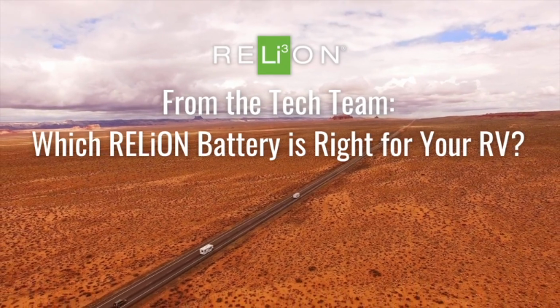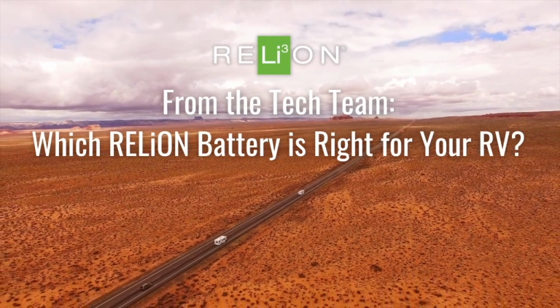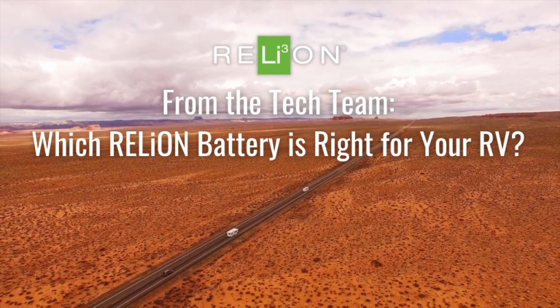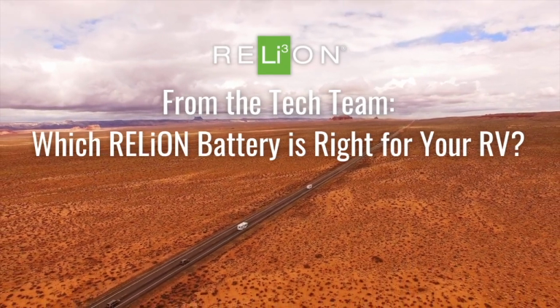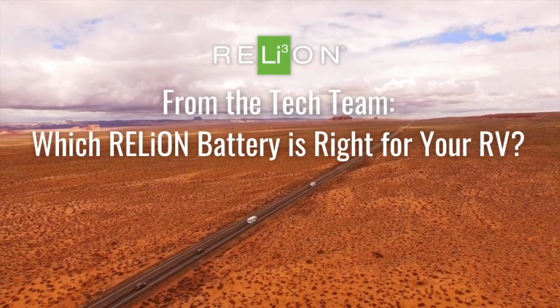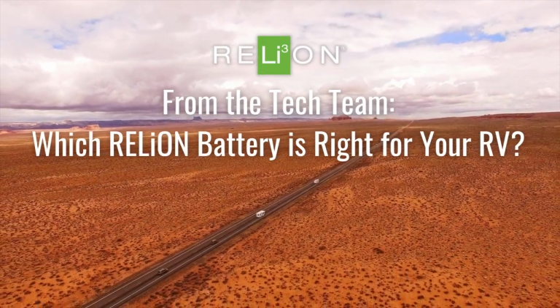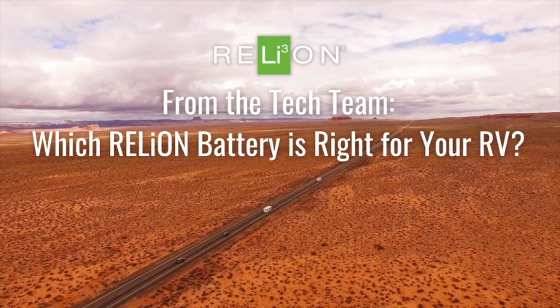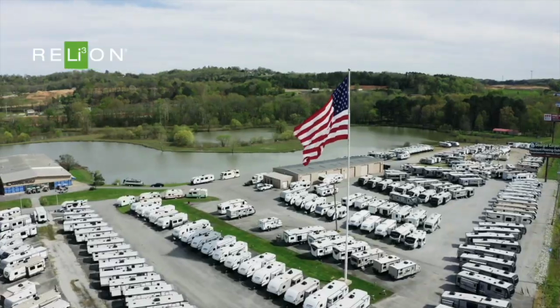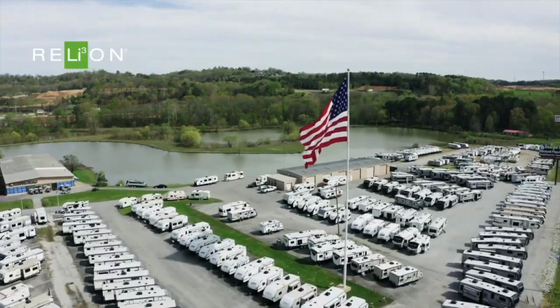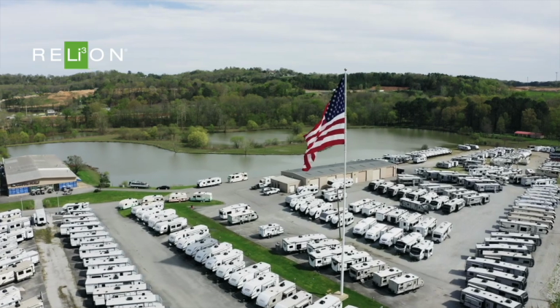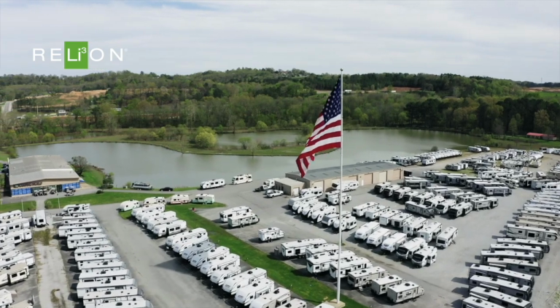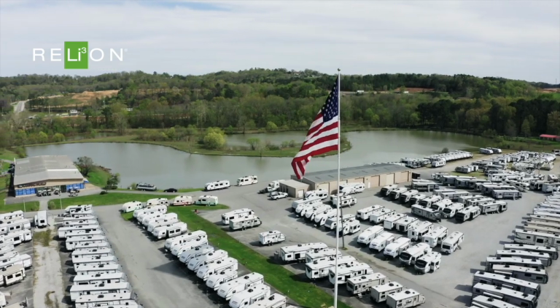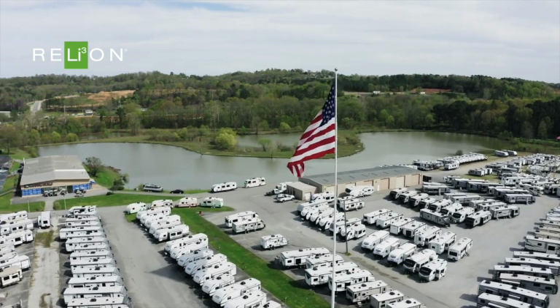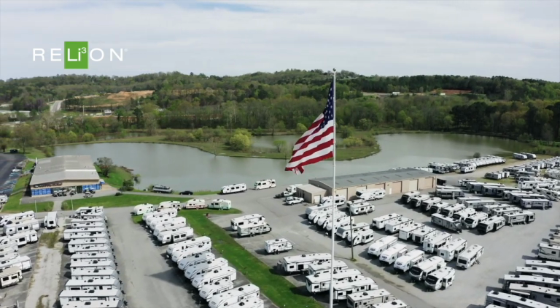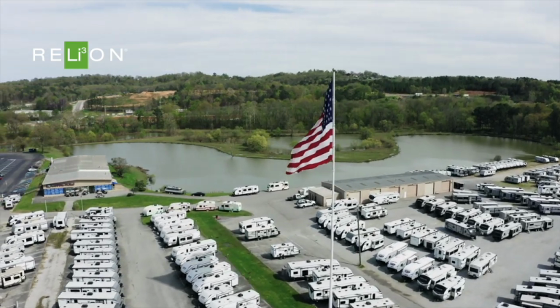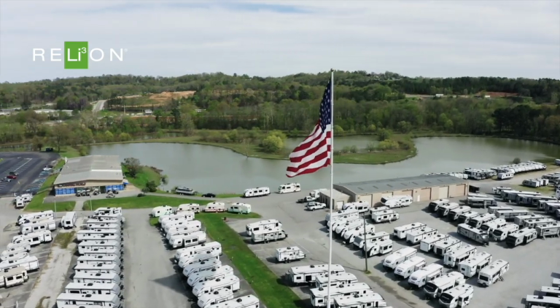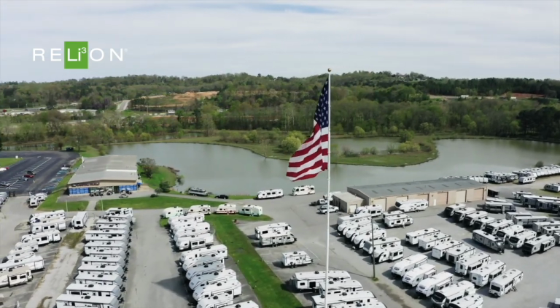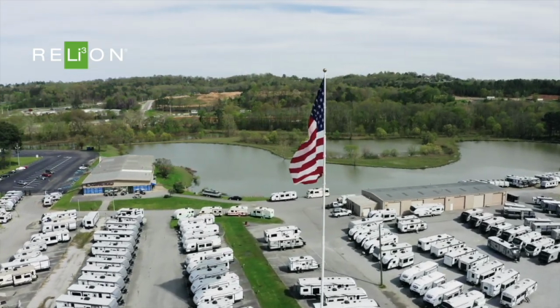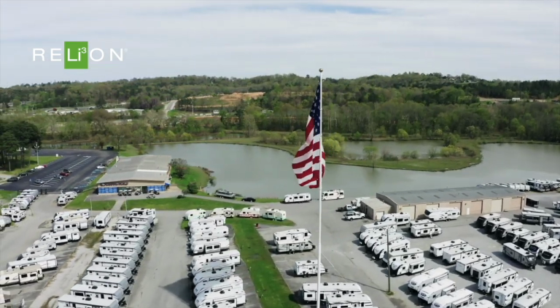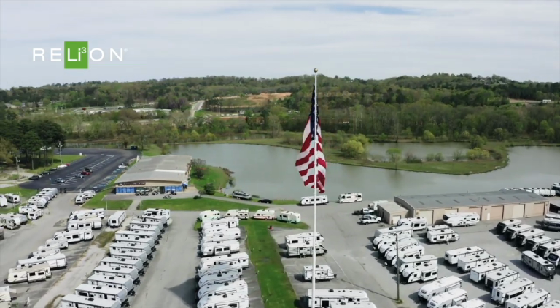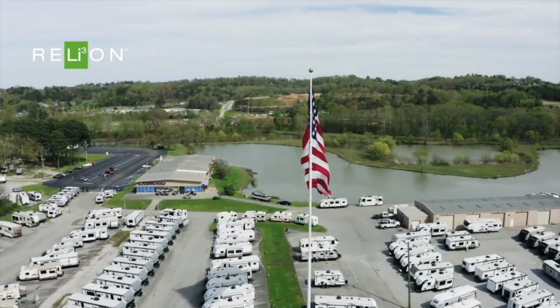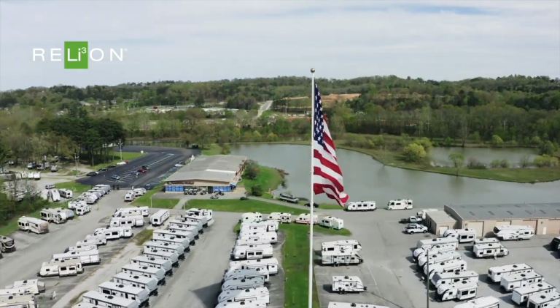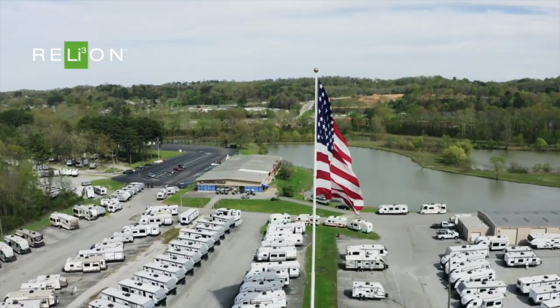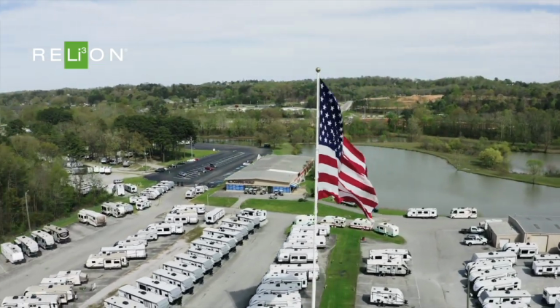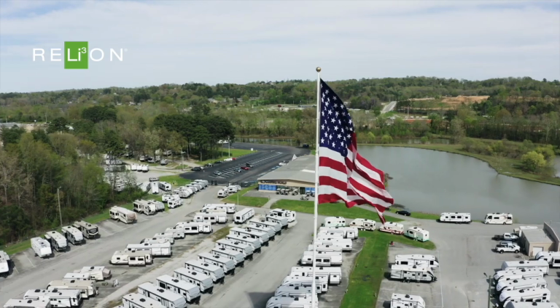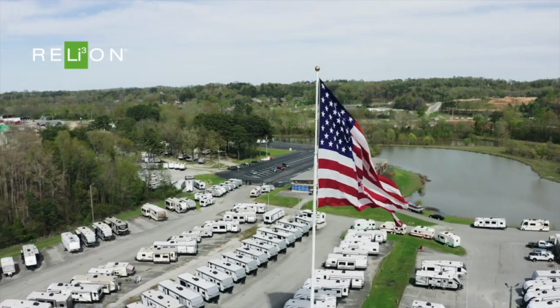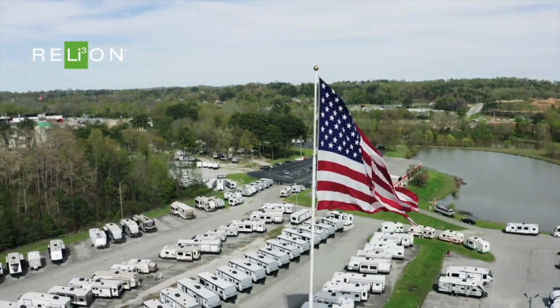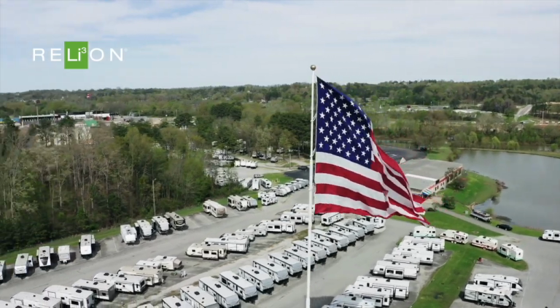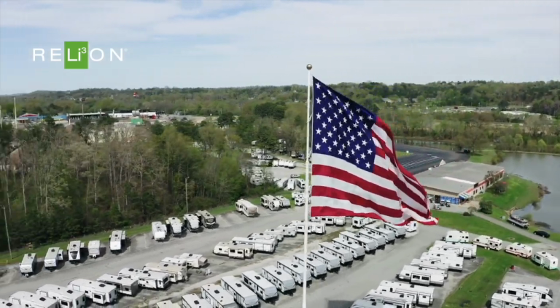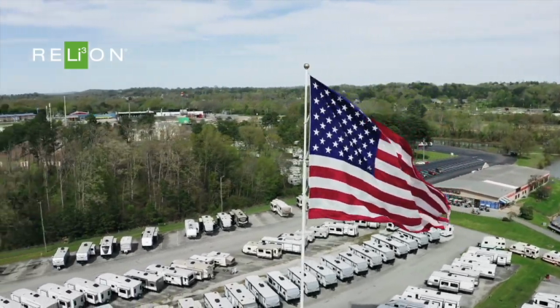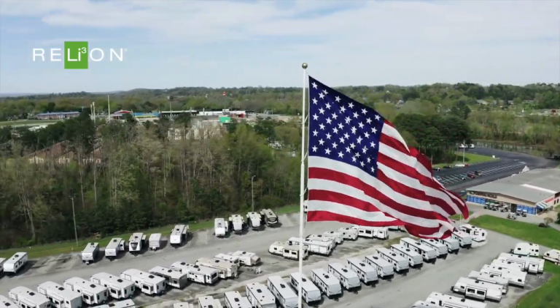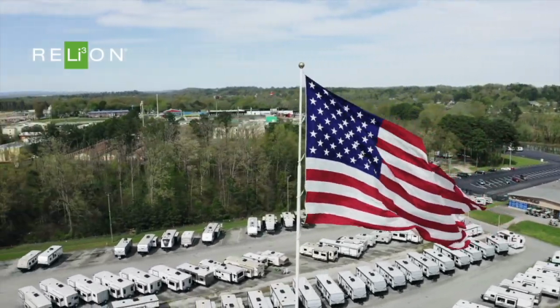As an RV owner, you likely know power is critical for your adventures. It may be challenging knowing which battery will provide you the power you need, especially with so many options available.